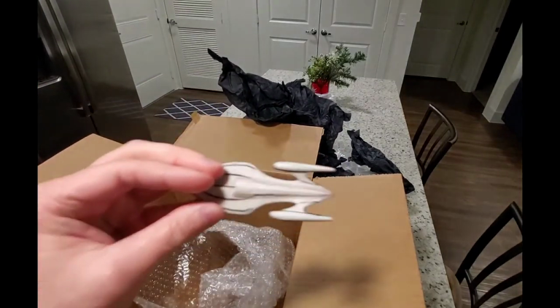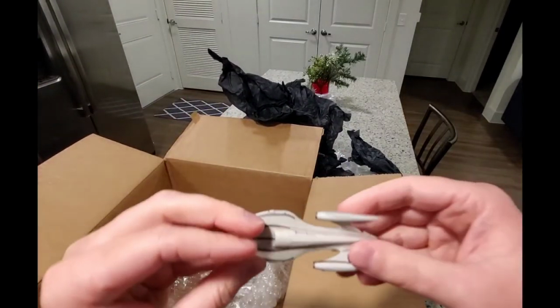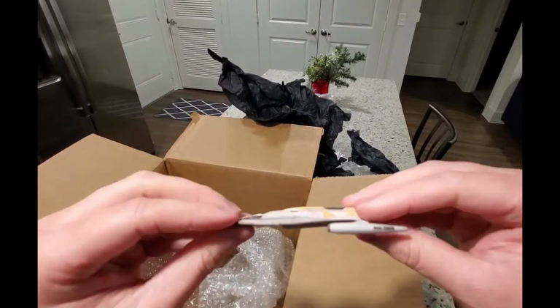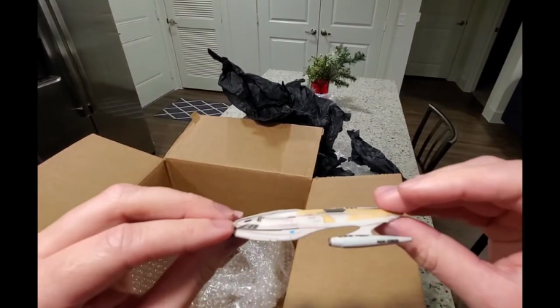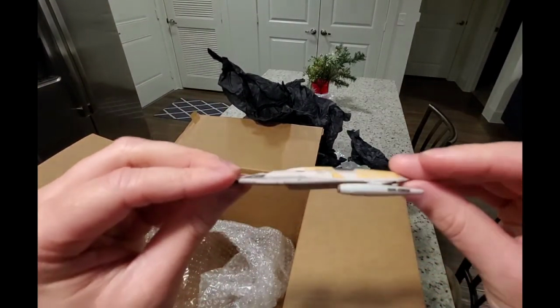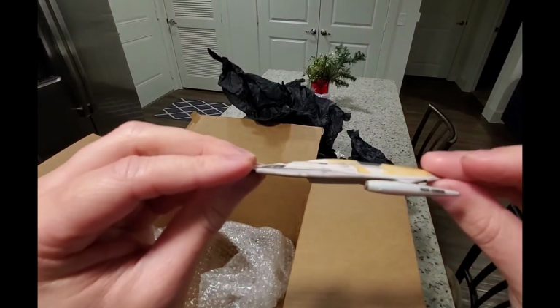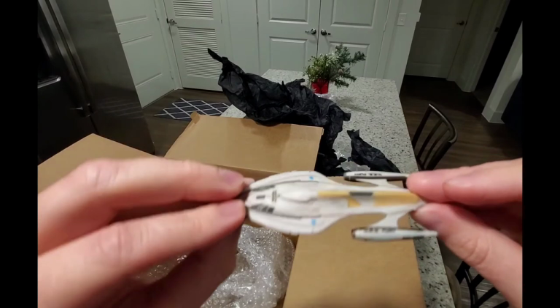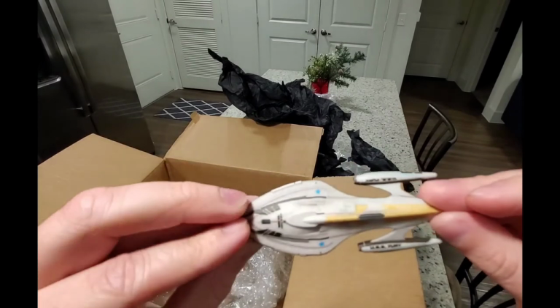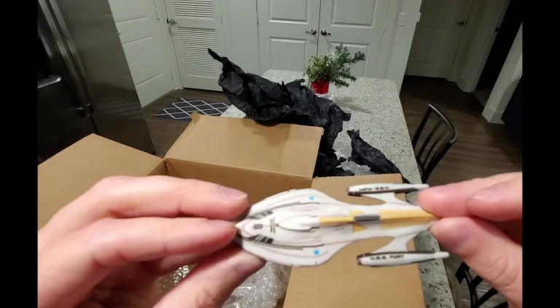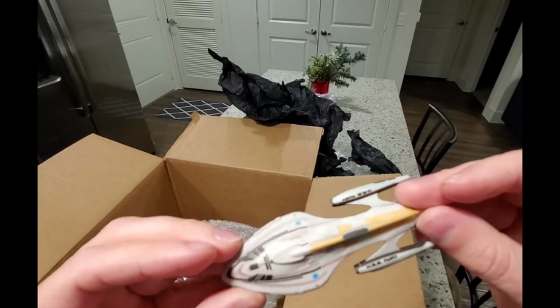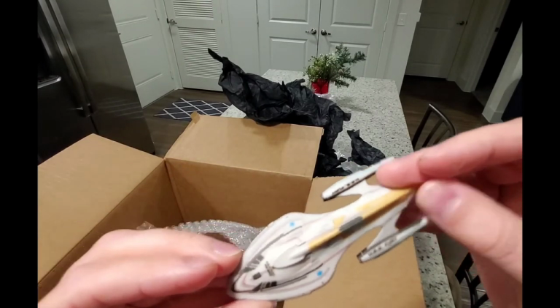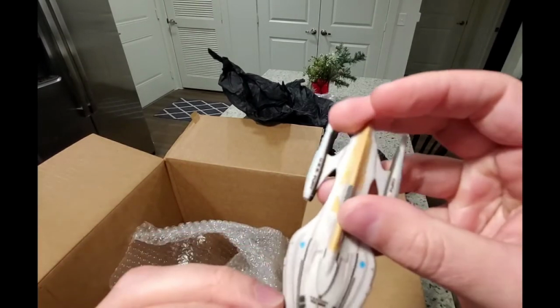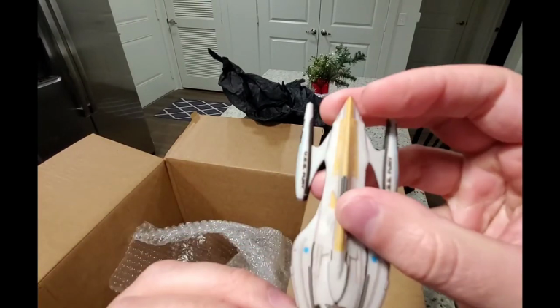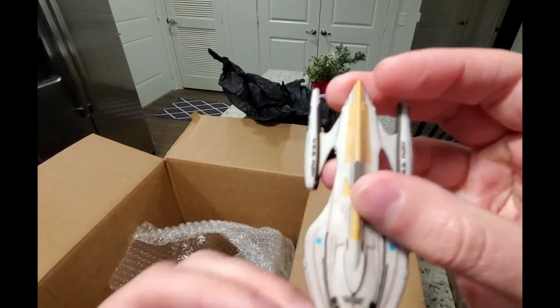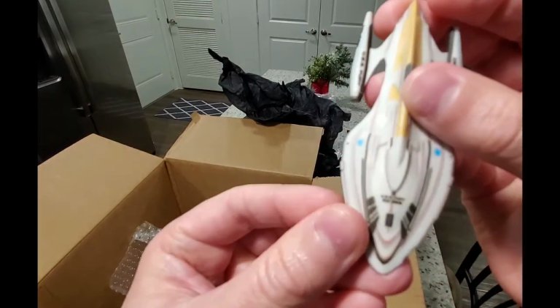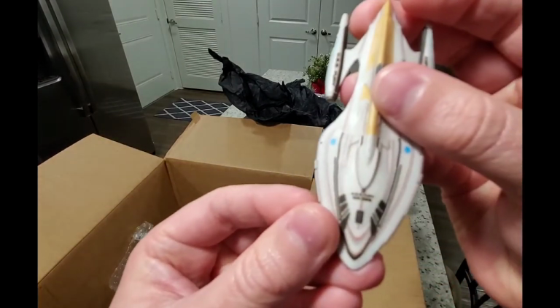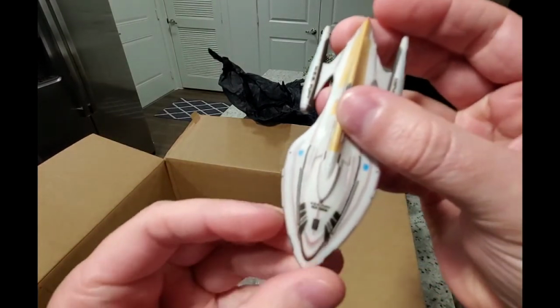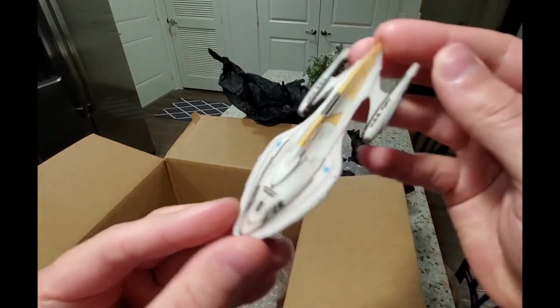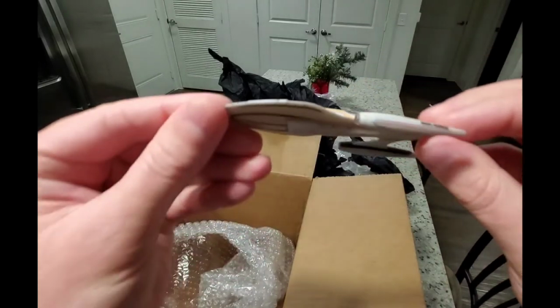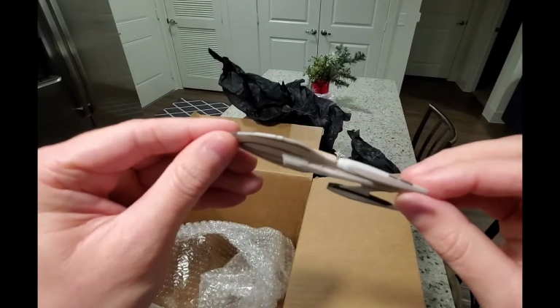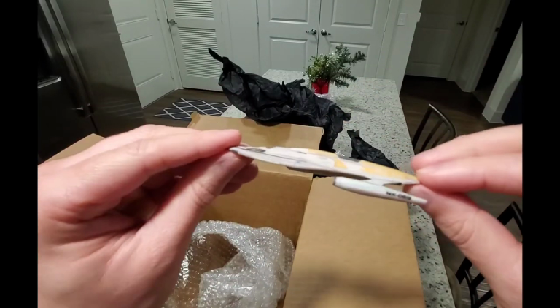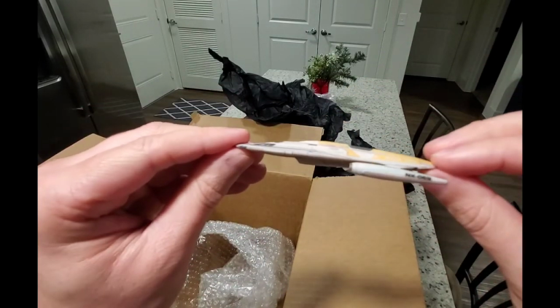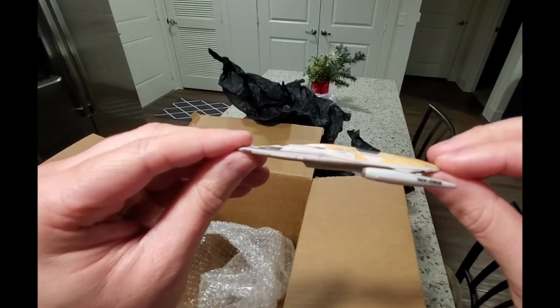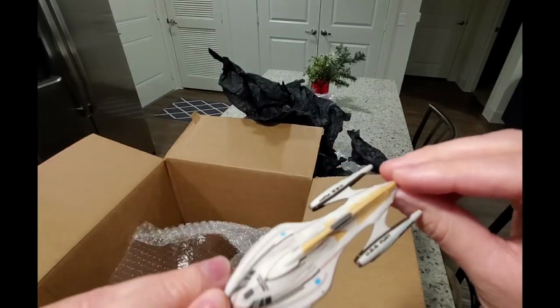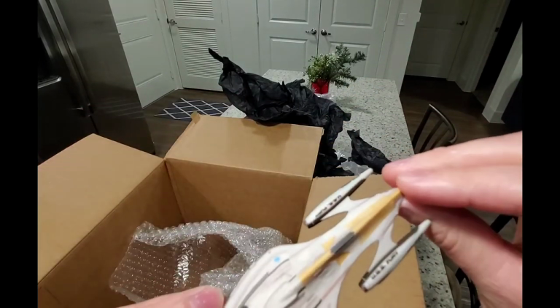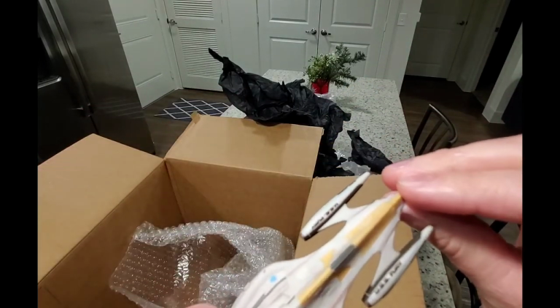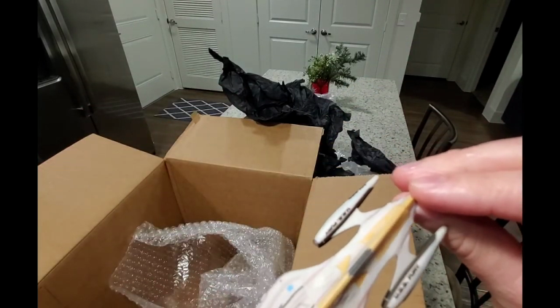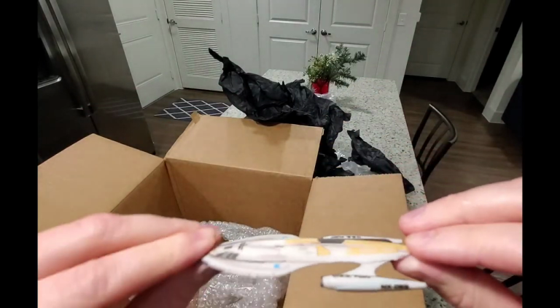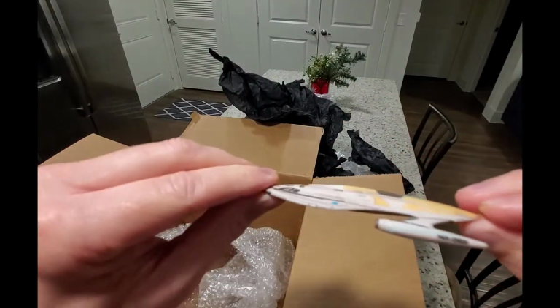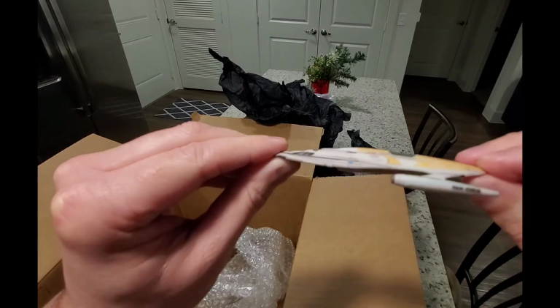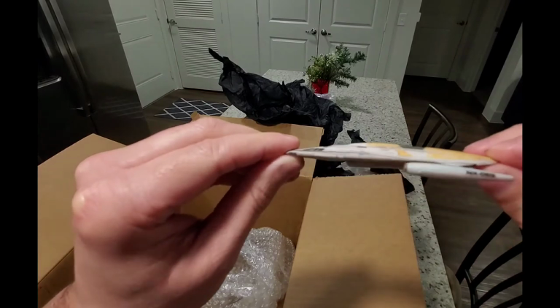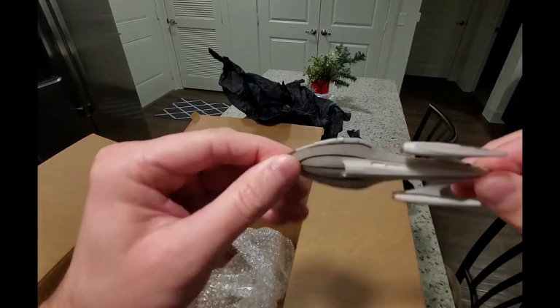All right, last one. Starcruiser — I've been wanting one of these for a while. Again this has the alliance shield on it. I knew this was going to be good. Real sharp, real clean — this is the USS Fury. It's cool.